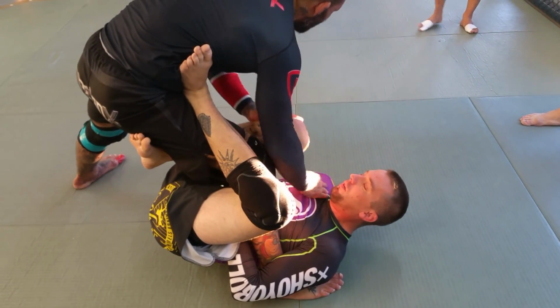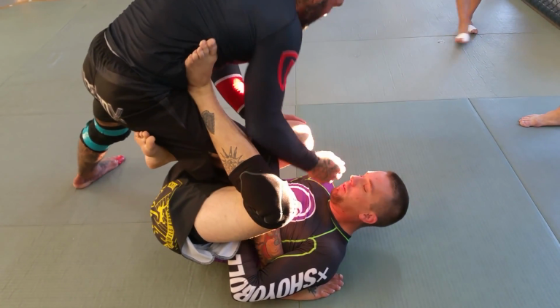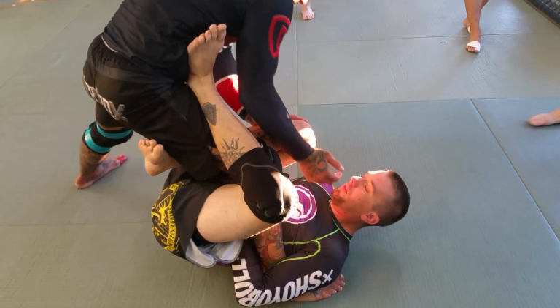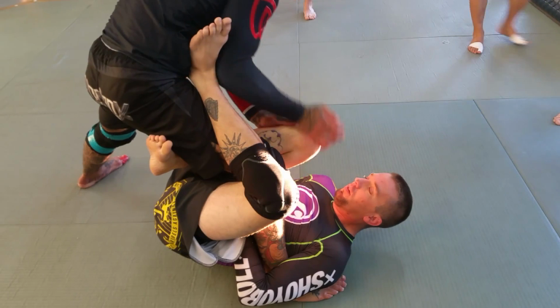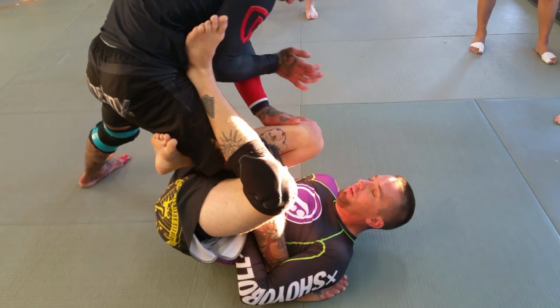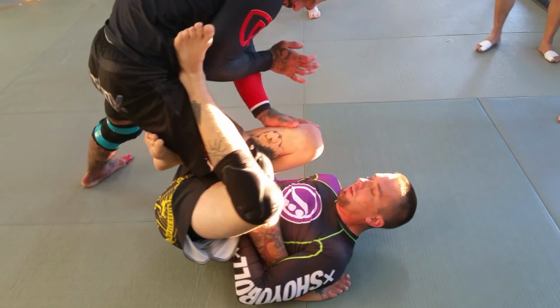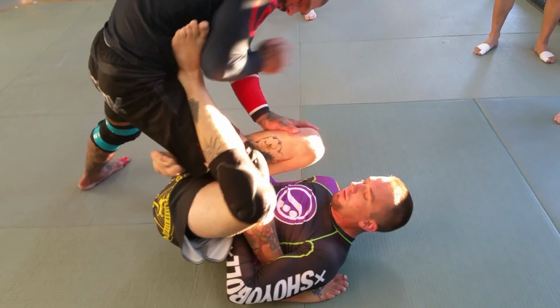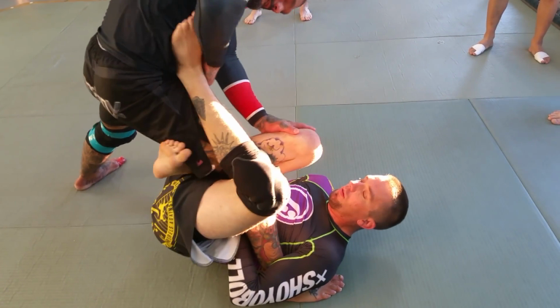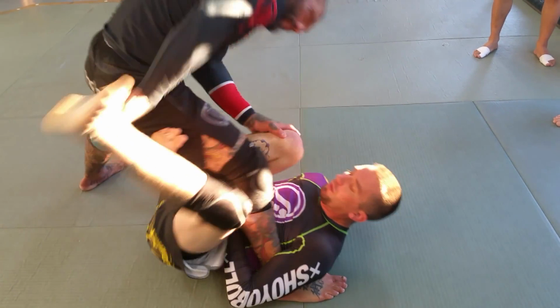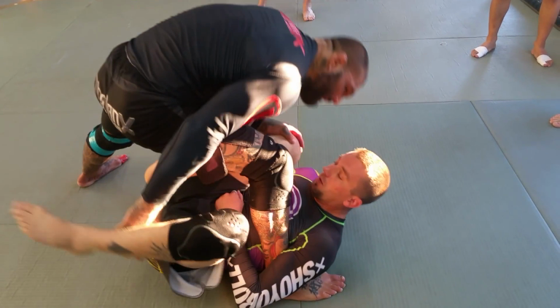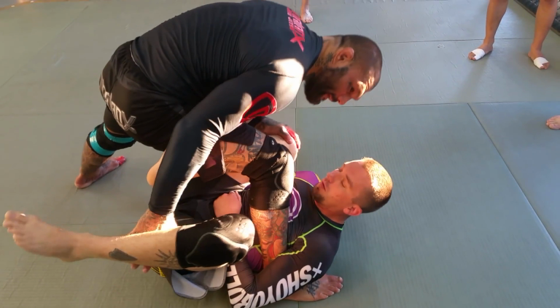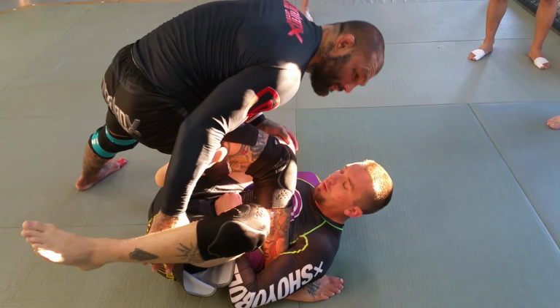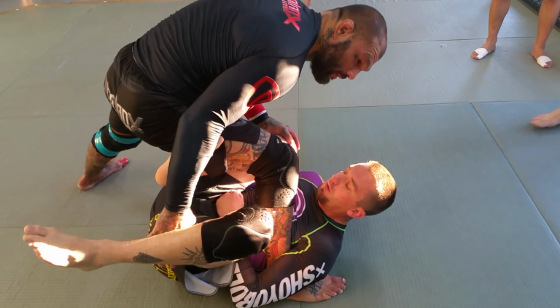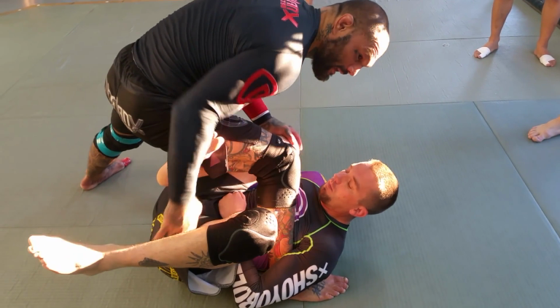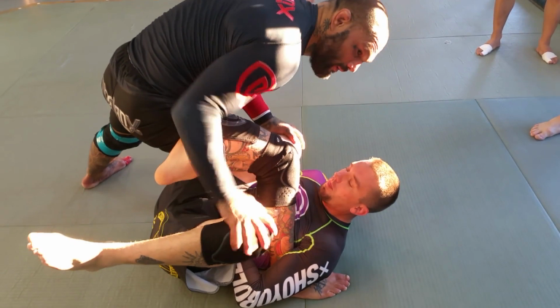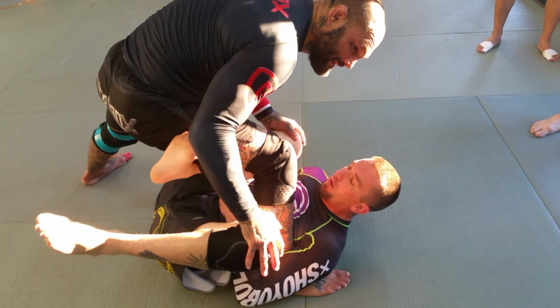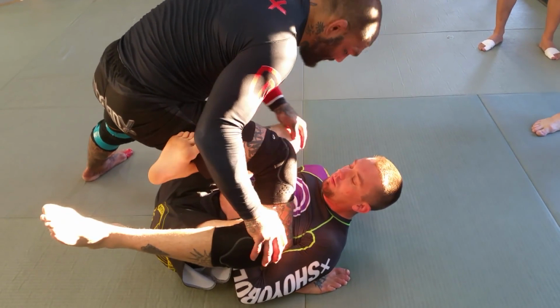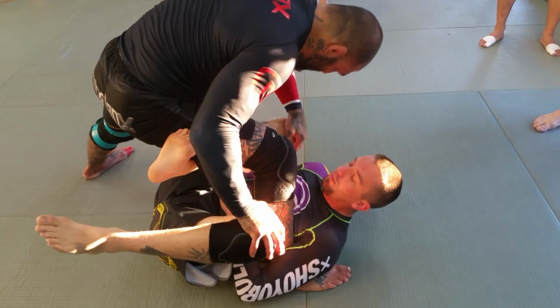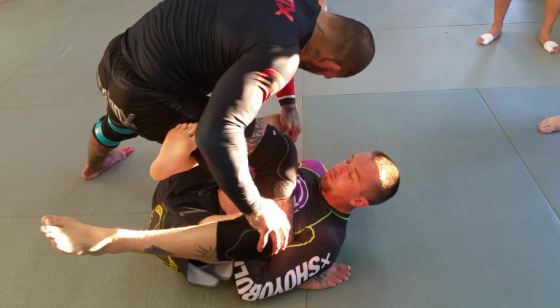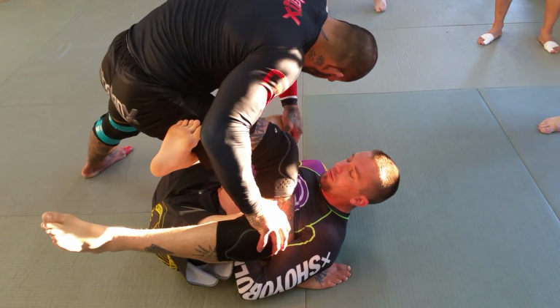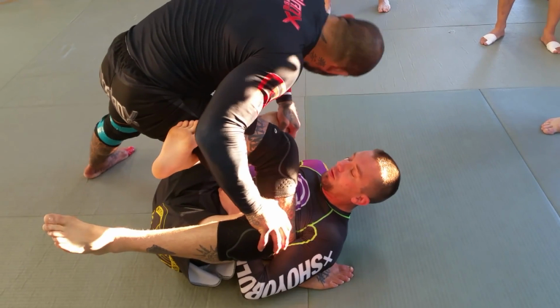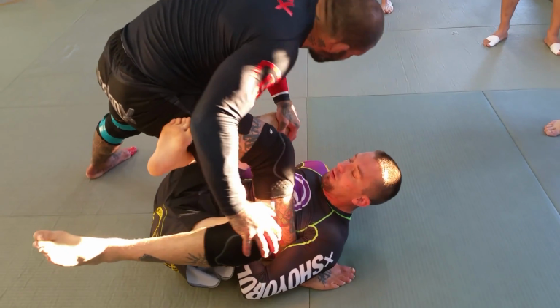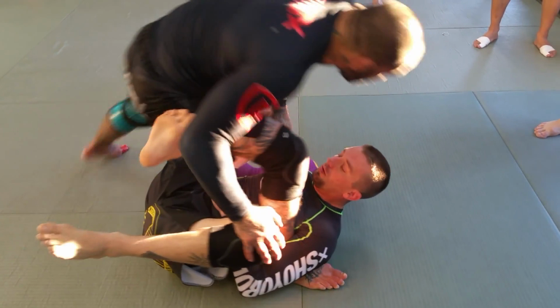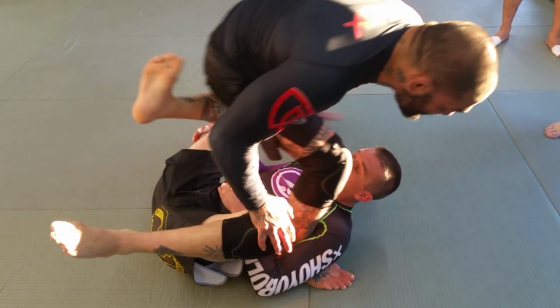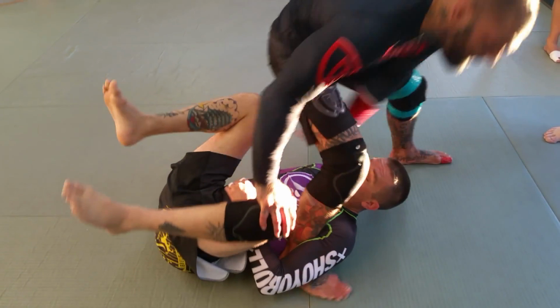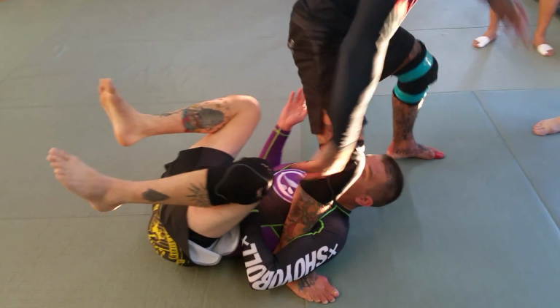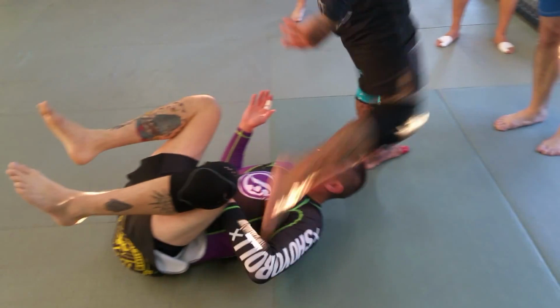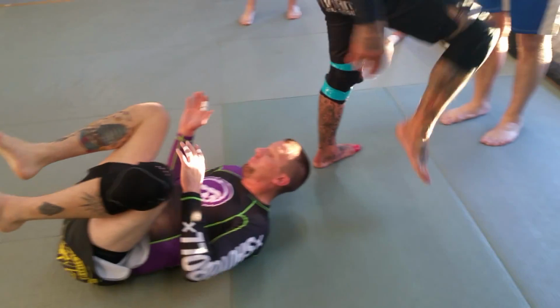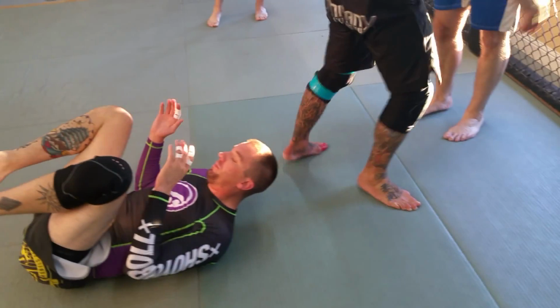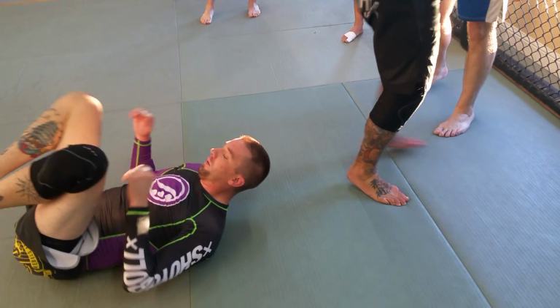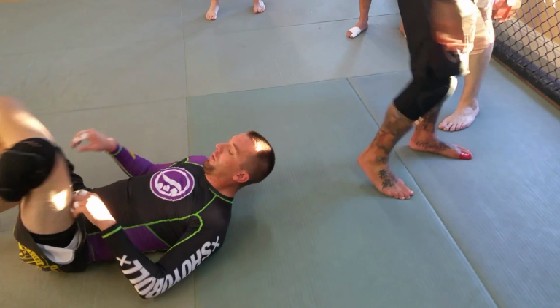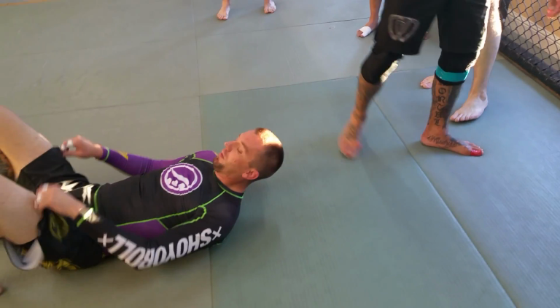Then I'm gonna work to get his foot off my hip. Once I do that, I'm gonna push this knee down, step over it, and then I'm gonna pull my leg out.